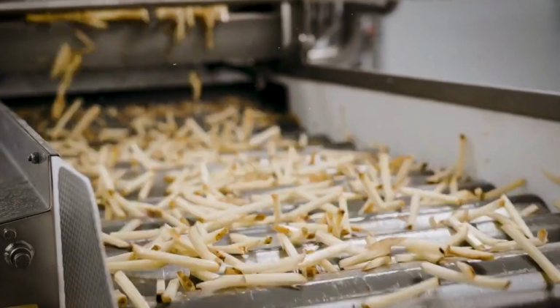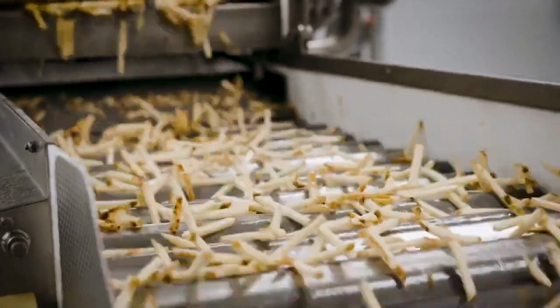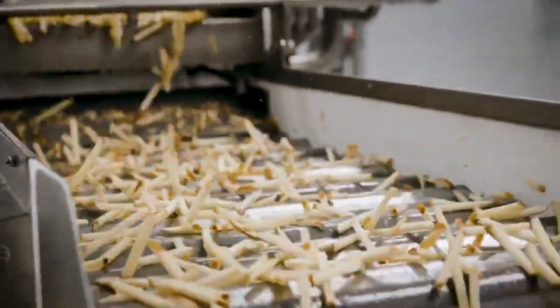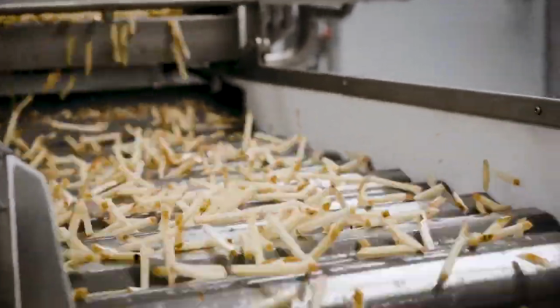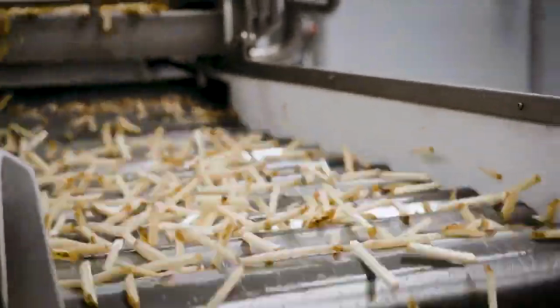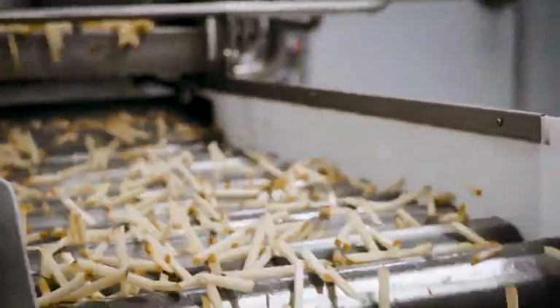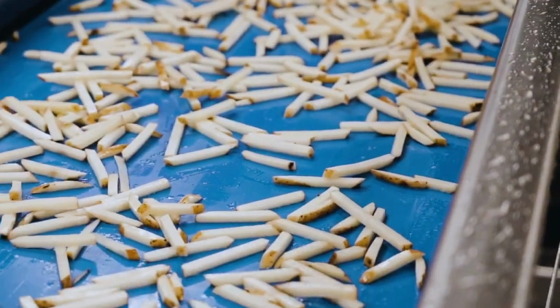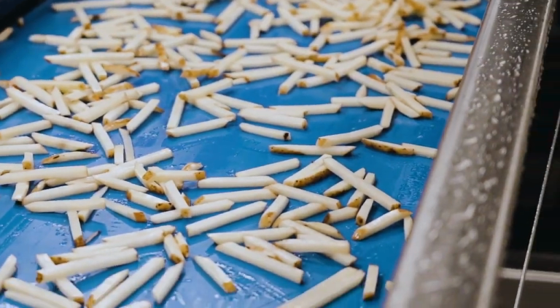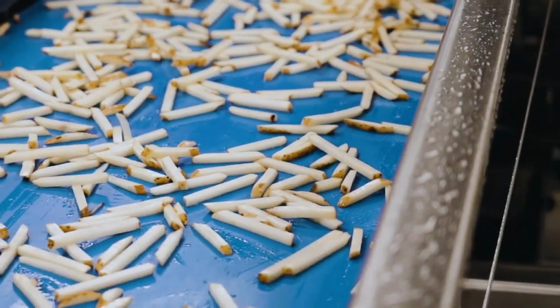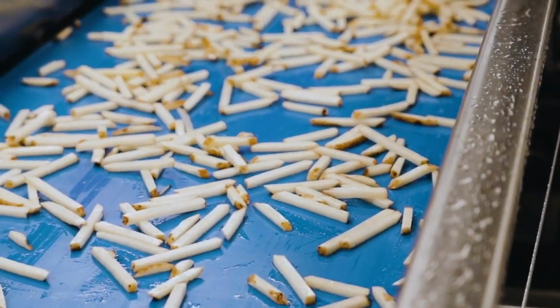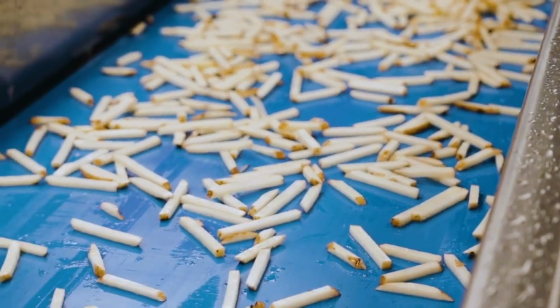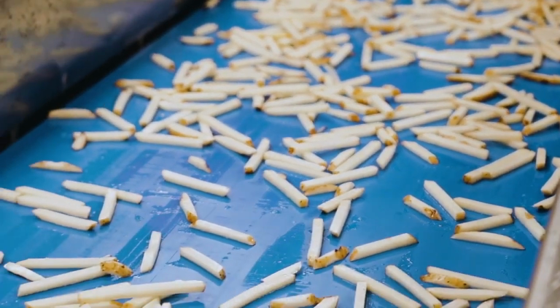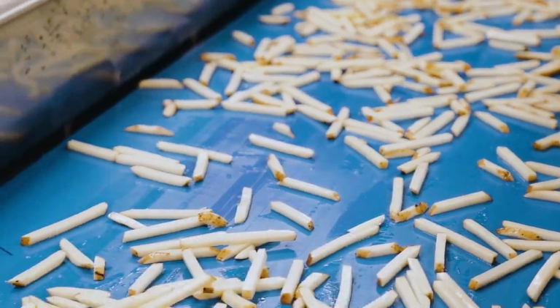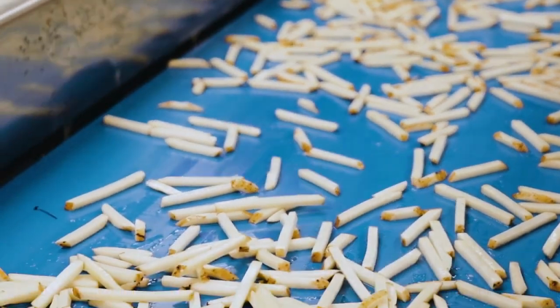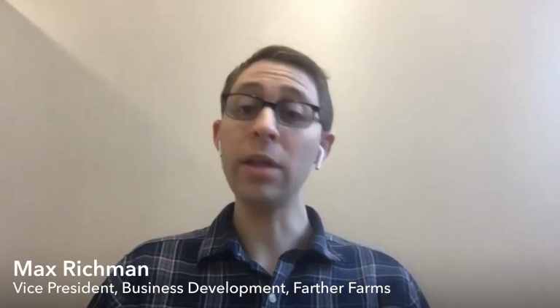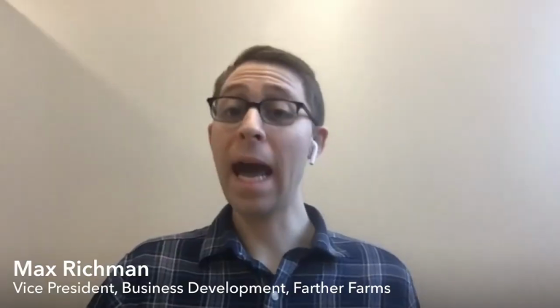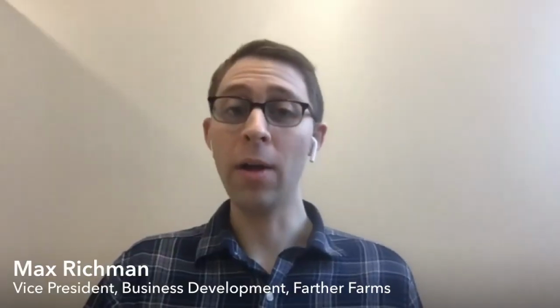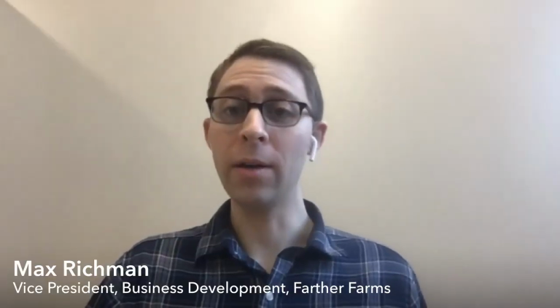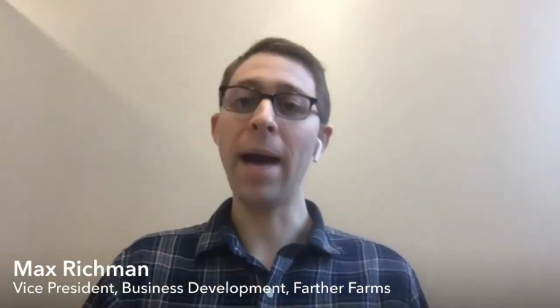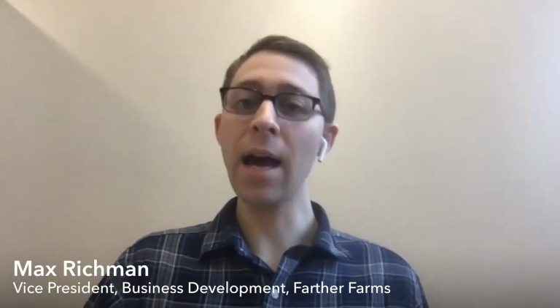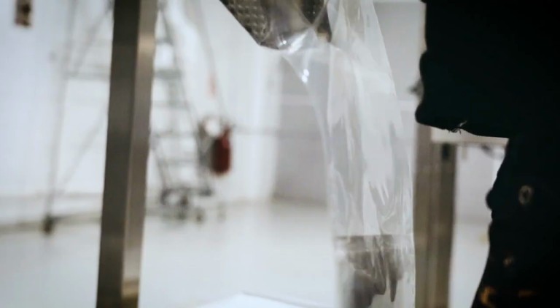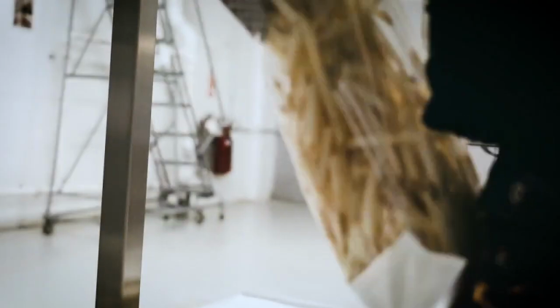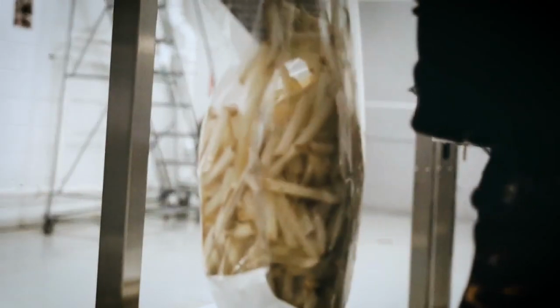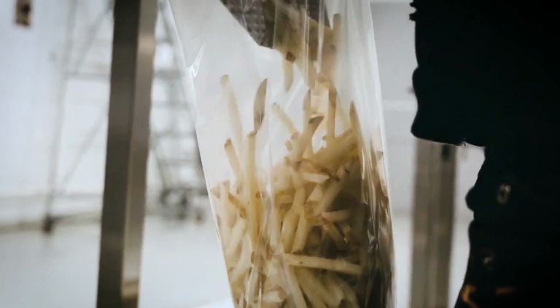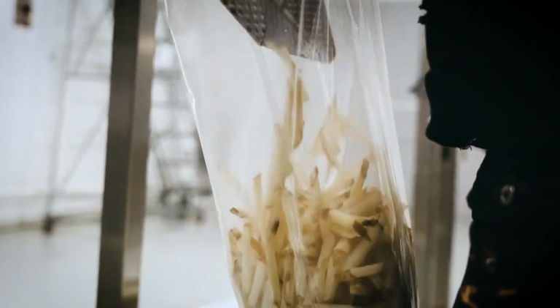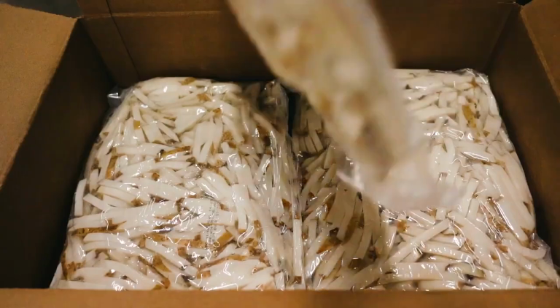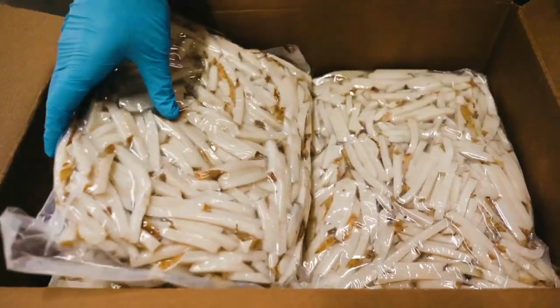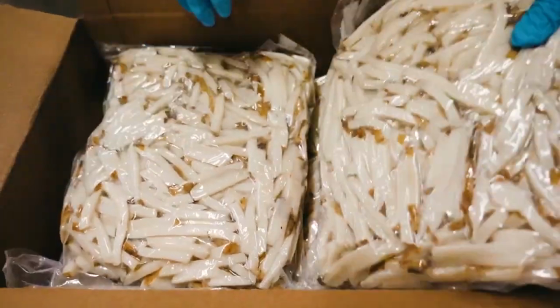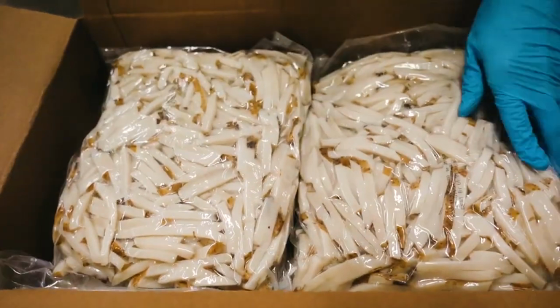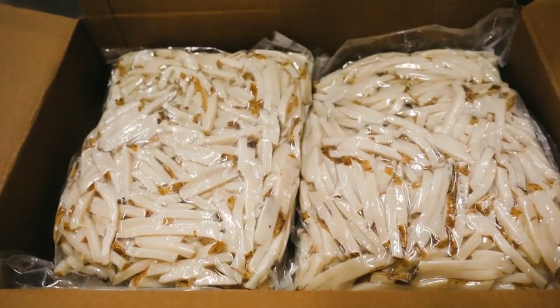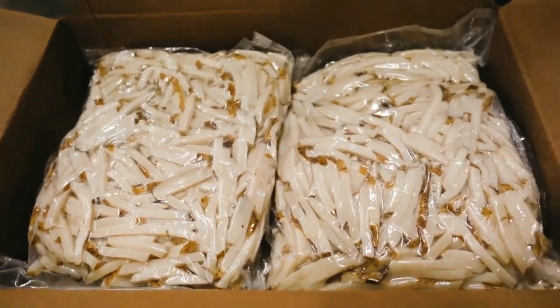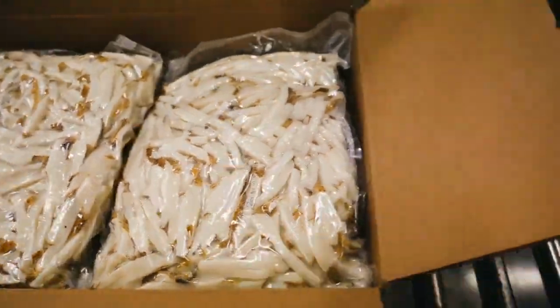We get in the raw potatoes, we wash them, we cut them up, we do a blanching step, we do a little bit of a drying step to remove some surface moisture, and what you get out on the backside is just a poly bag that looks like raw cut potato, ready to go.